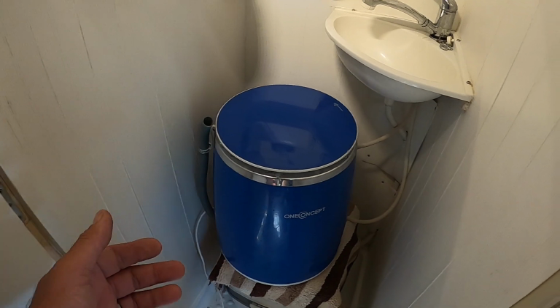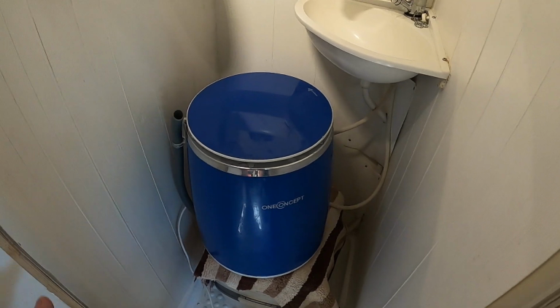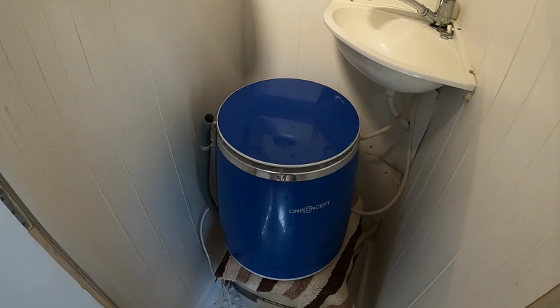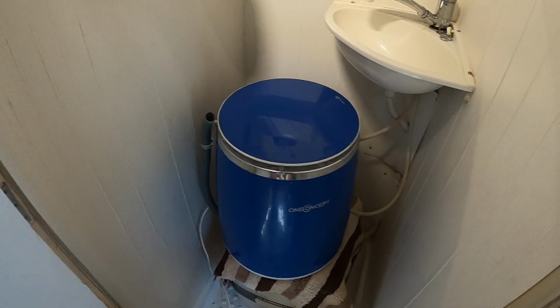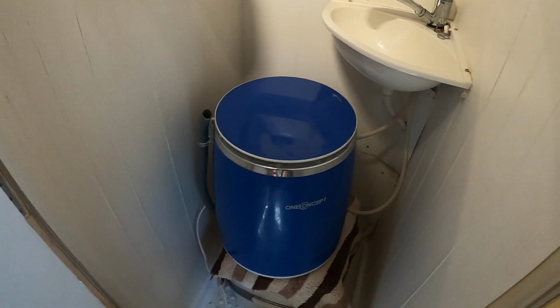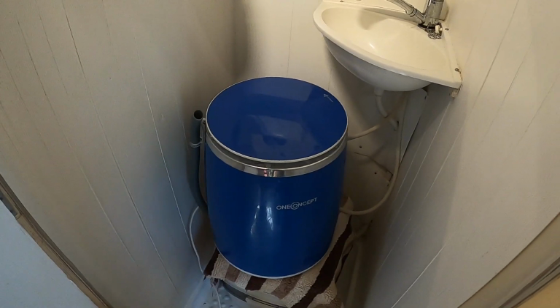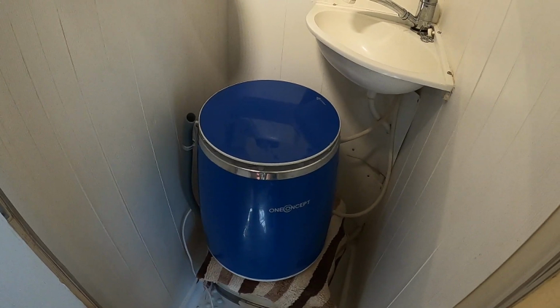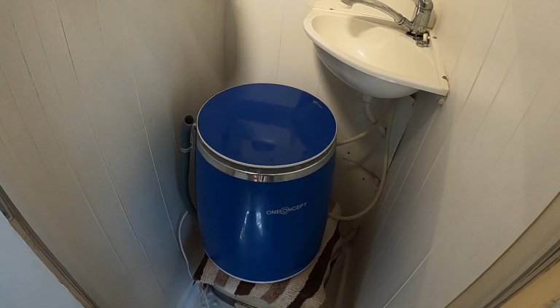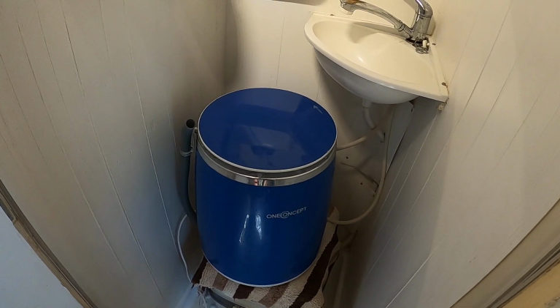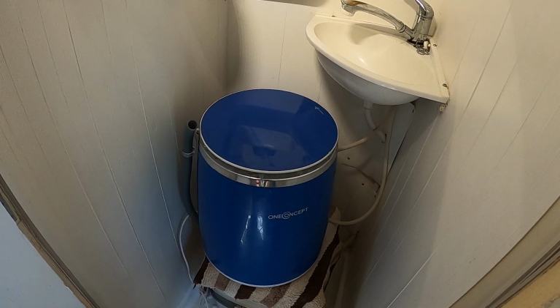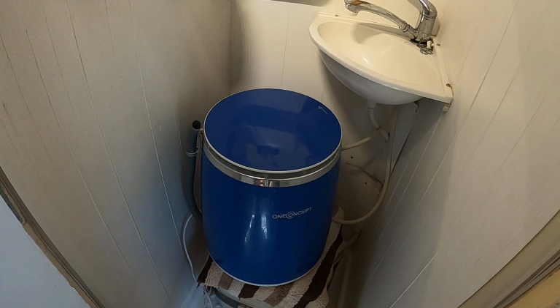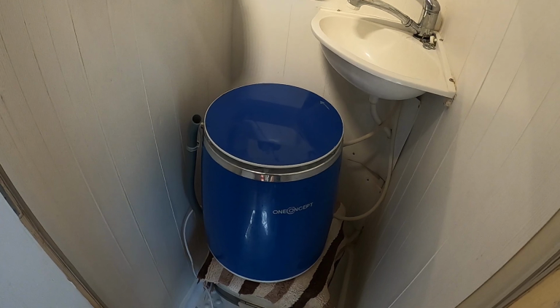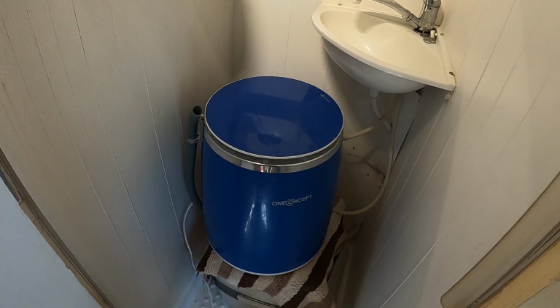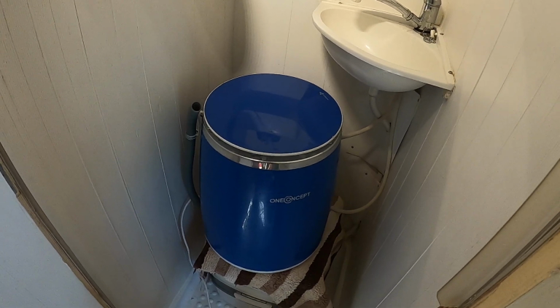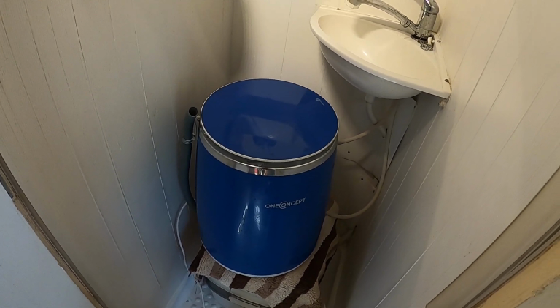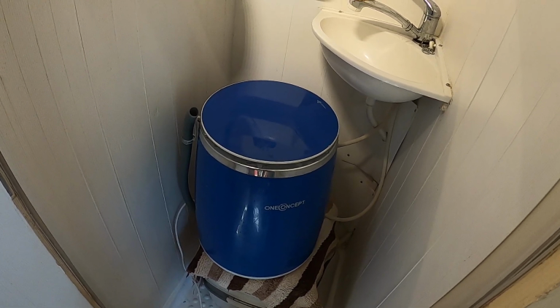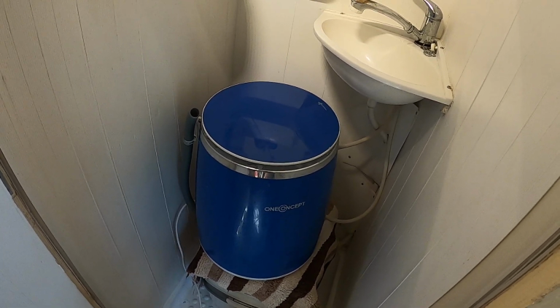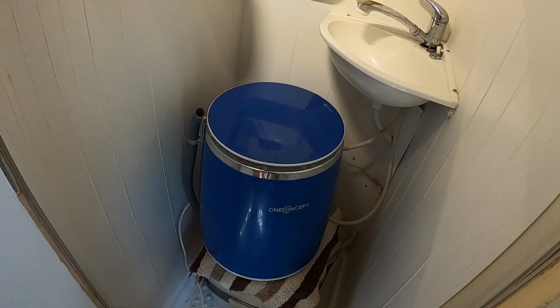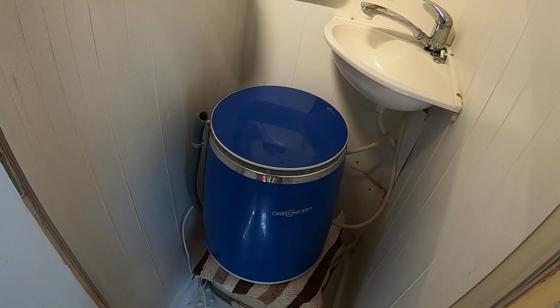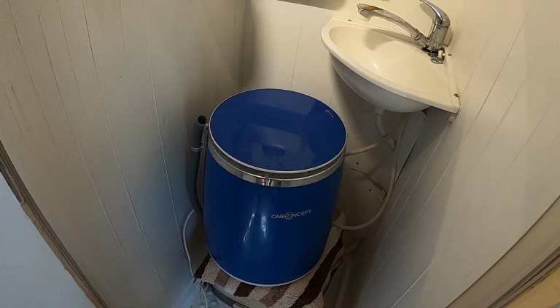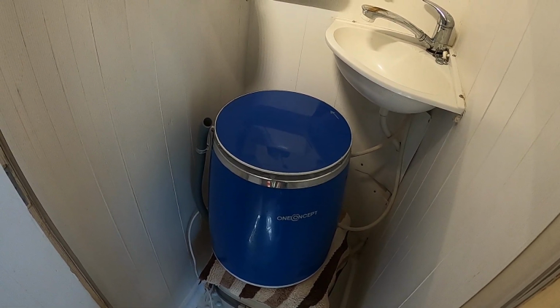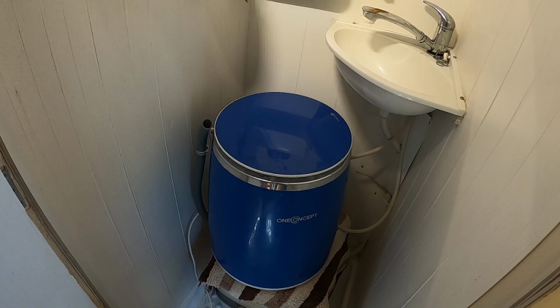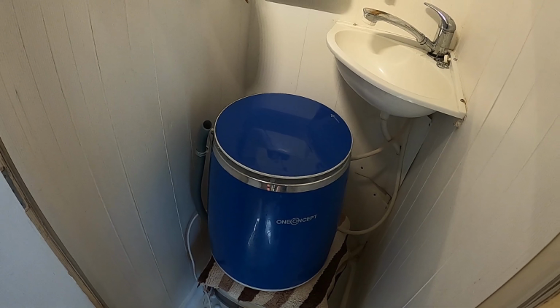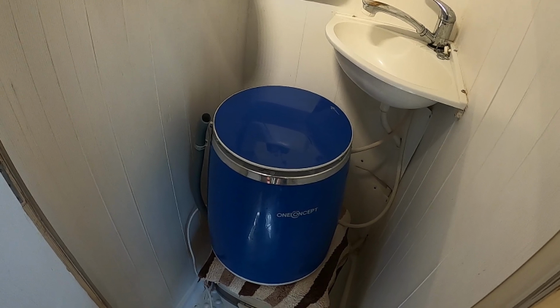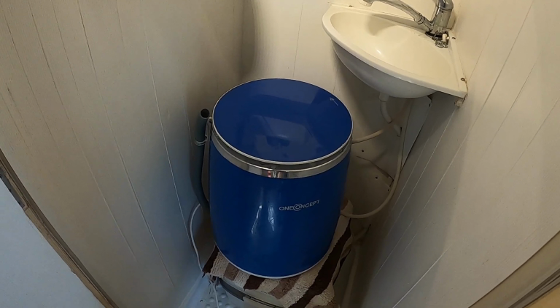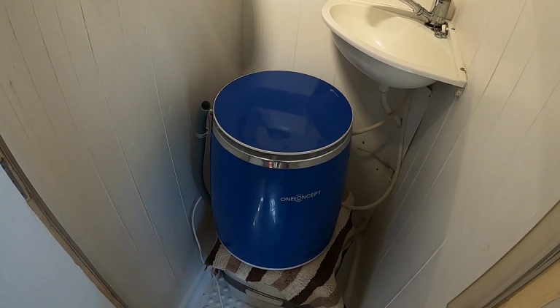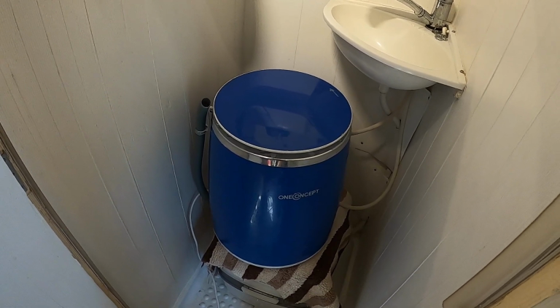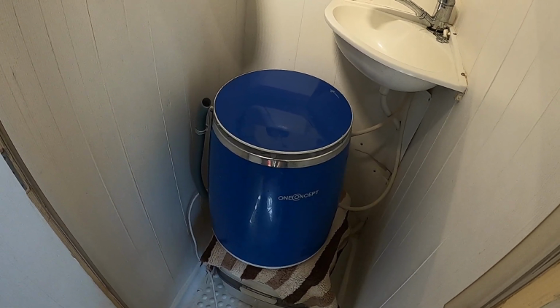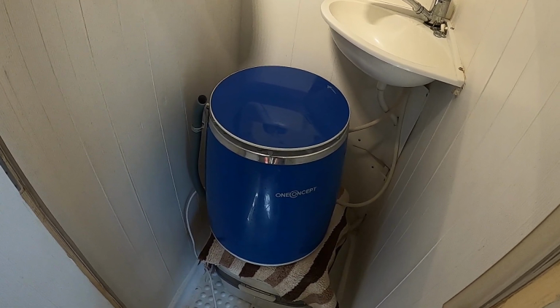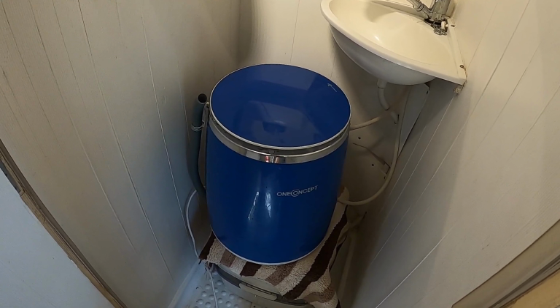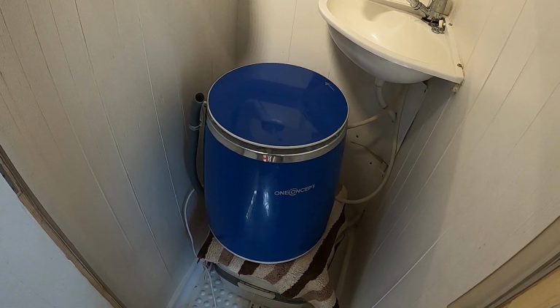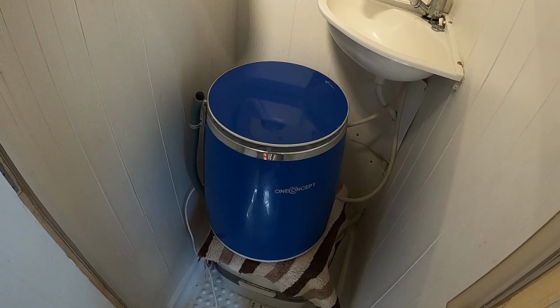The only duffer is it's supposed to have a spin on it, but the spin cycle is so slow. It's like putting a hamster wheel in the middle — you can put about three socks in there, it spins slow so it doesn't work. So the easiest is just wringing it out the old fashioned way.